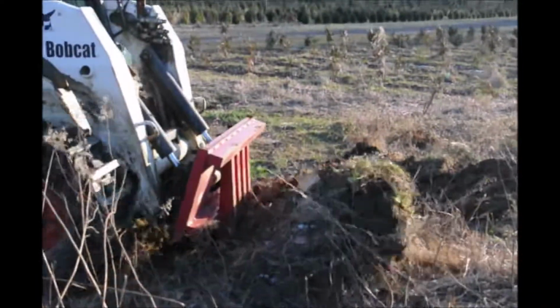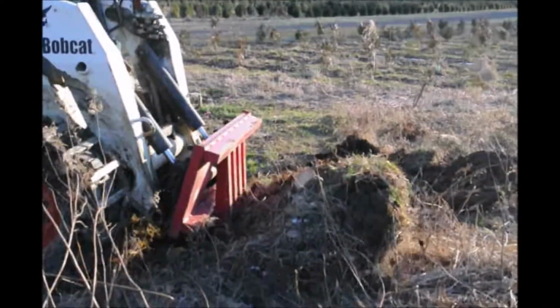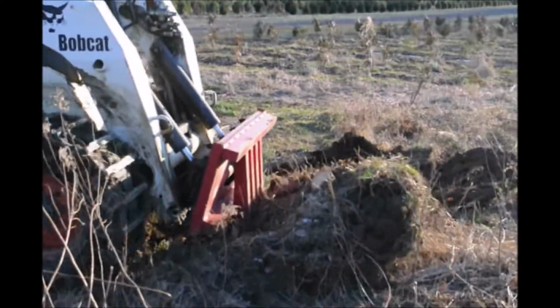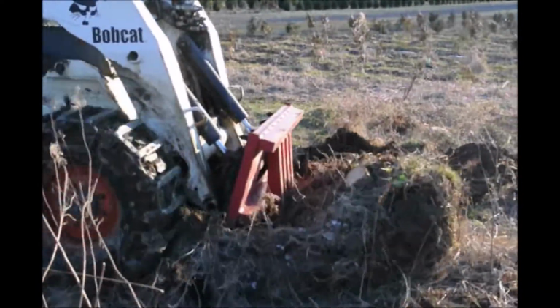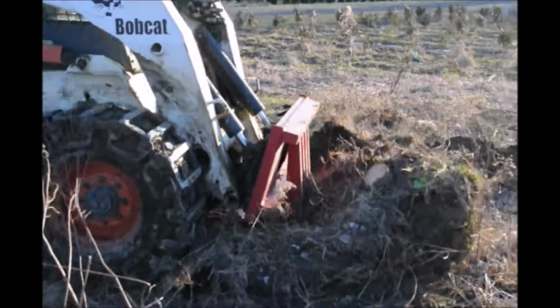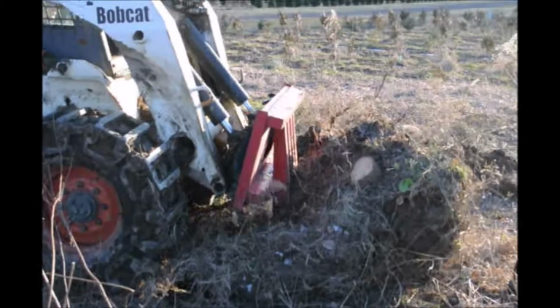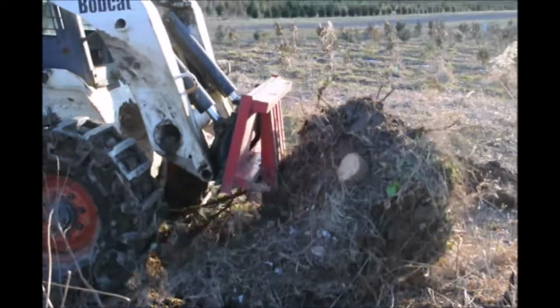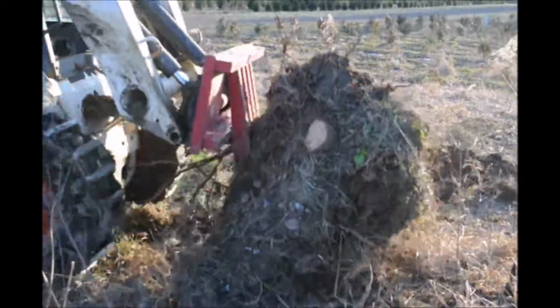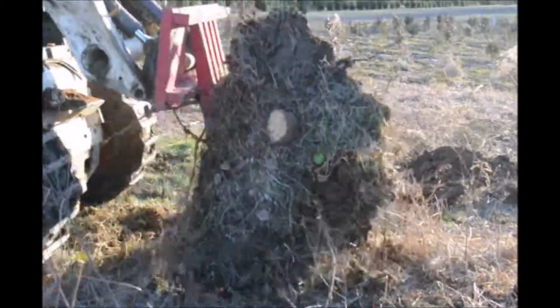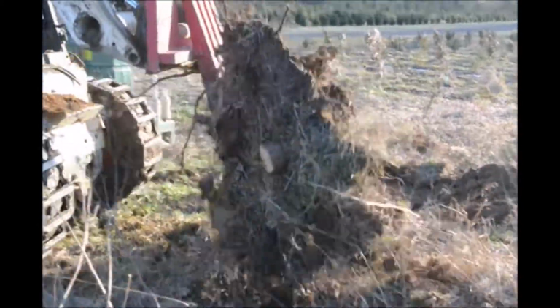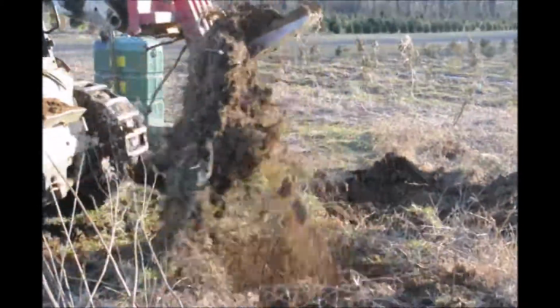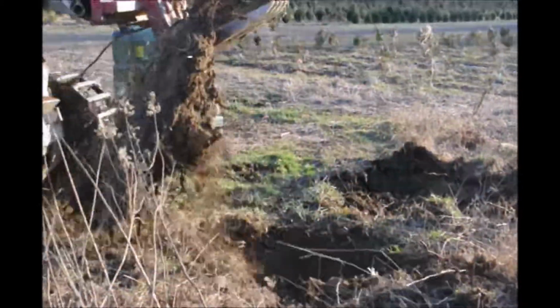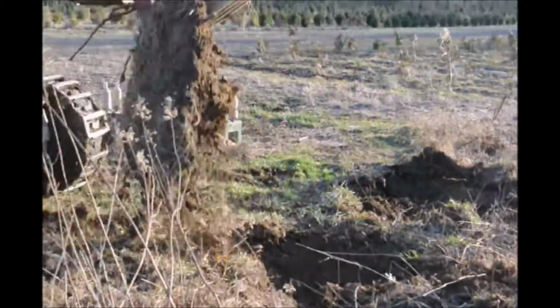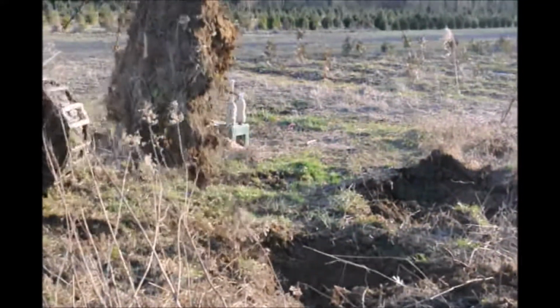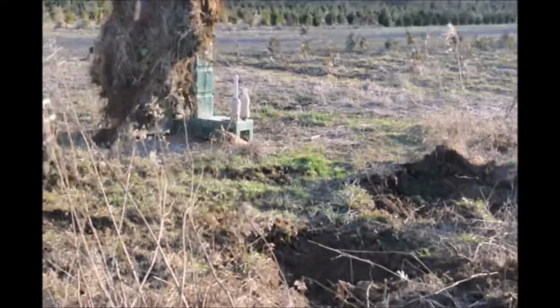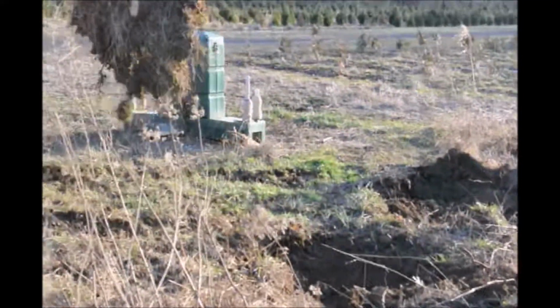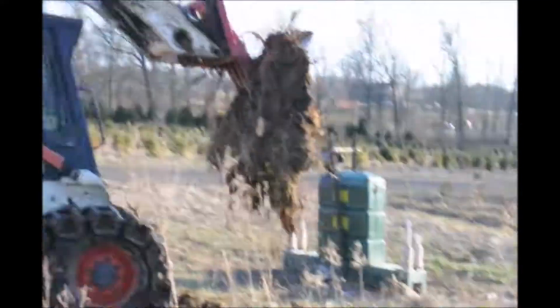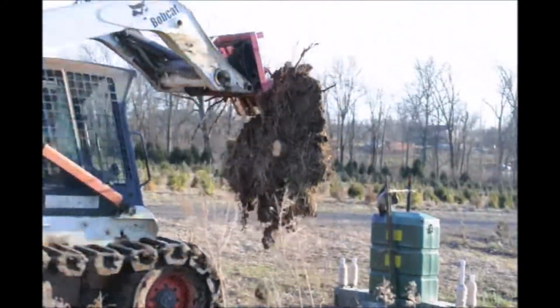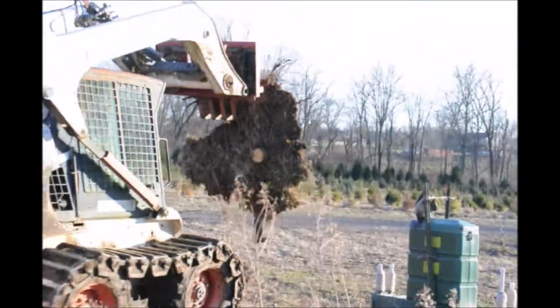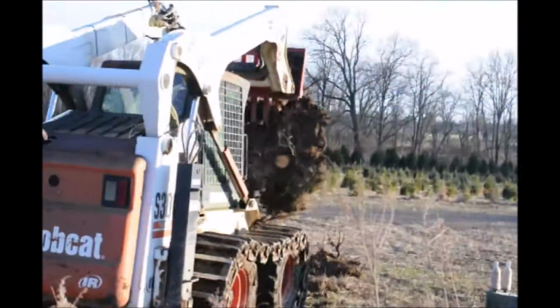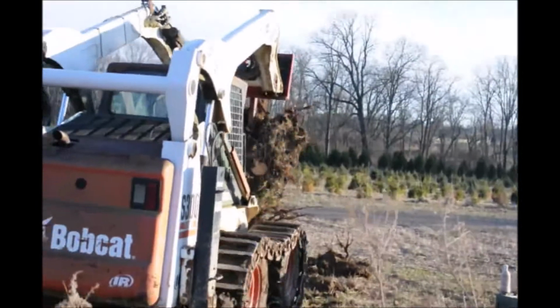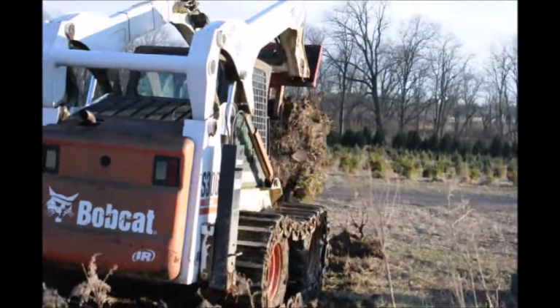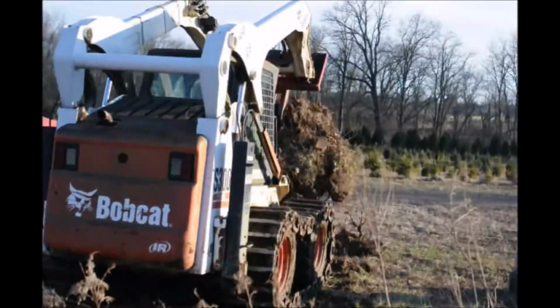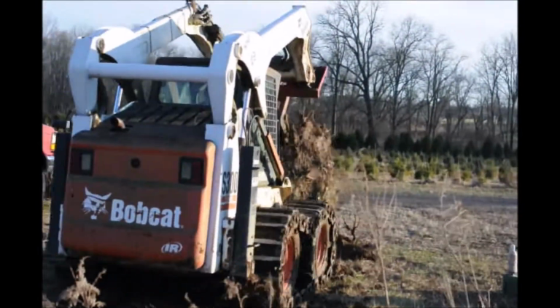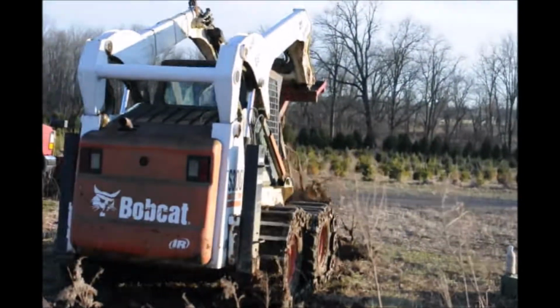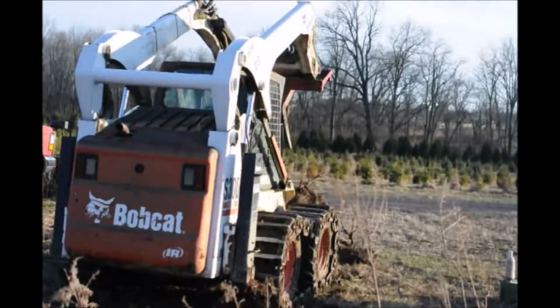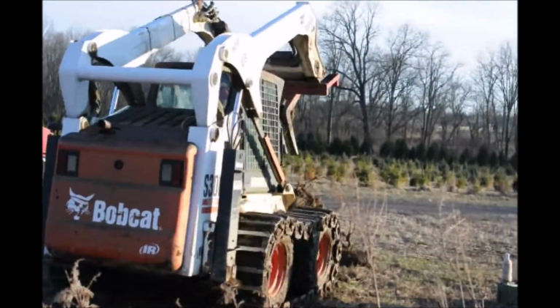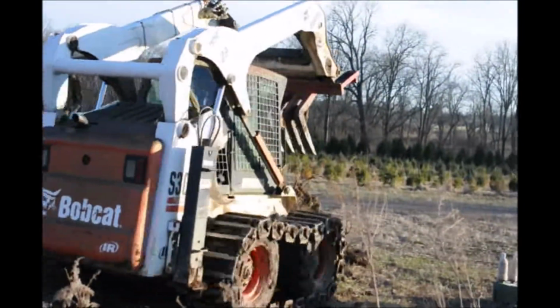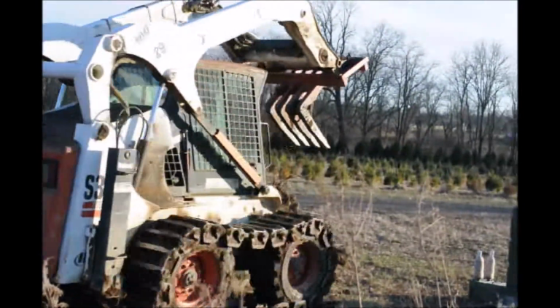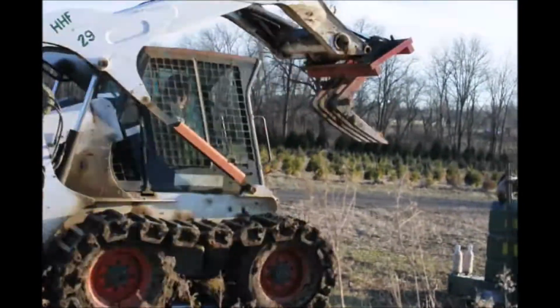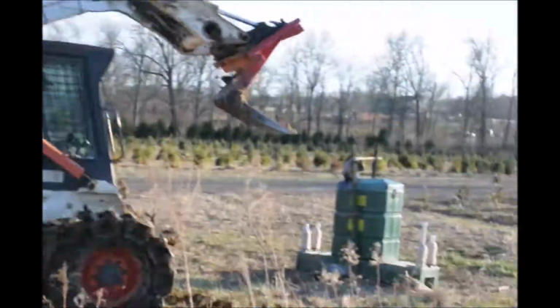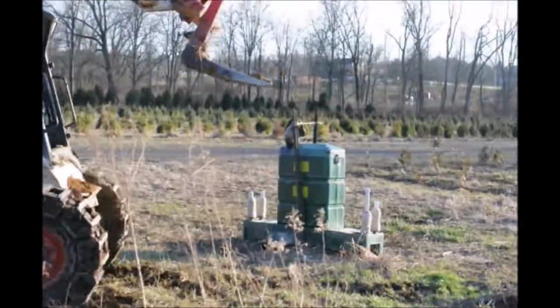This particular stump puller is available at Highland Hill Farm if you want to rent it. We rent it out for $100 a day or $50 for half a day. You need to mount it on a Bobcat or a similar machine.